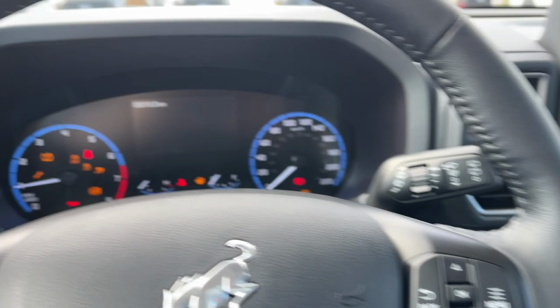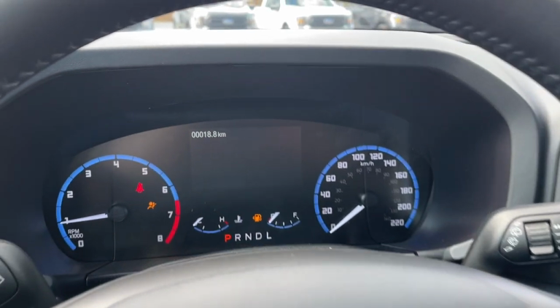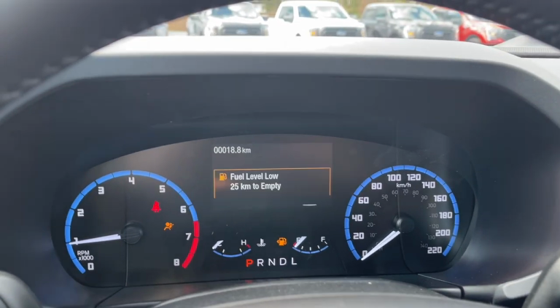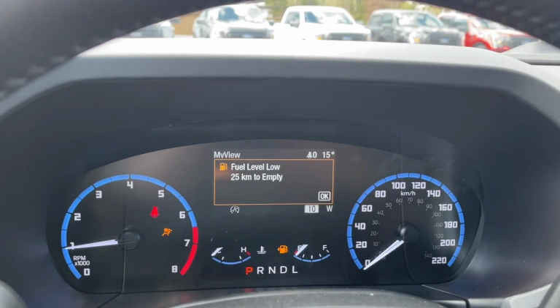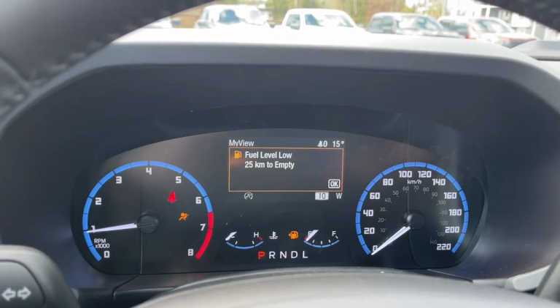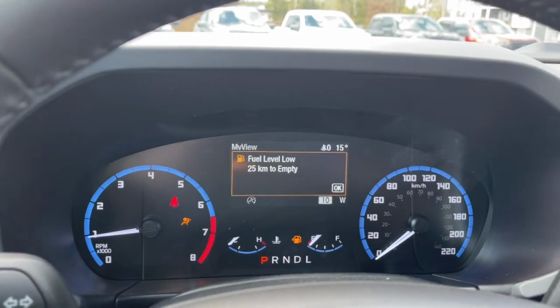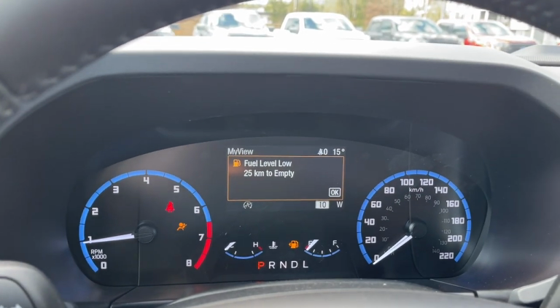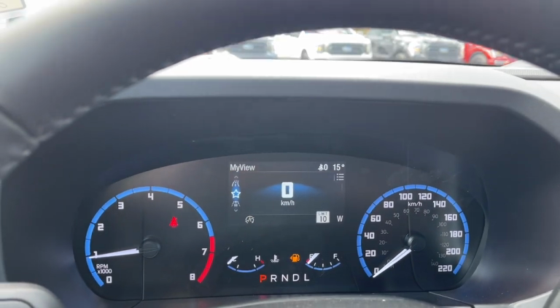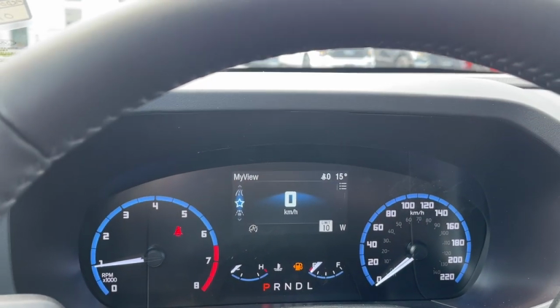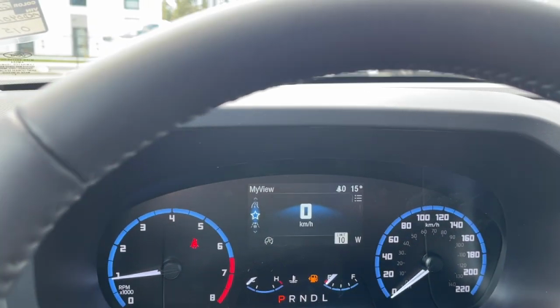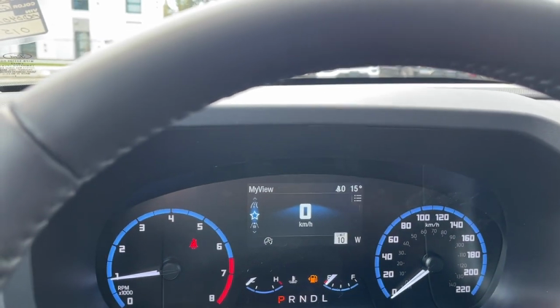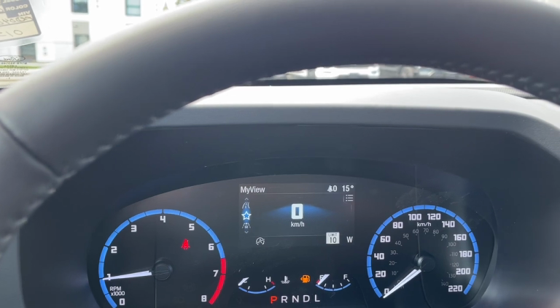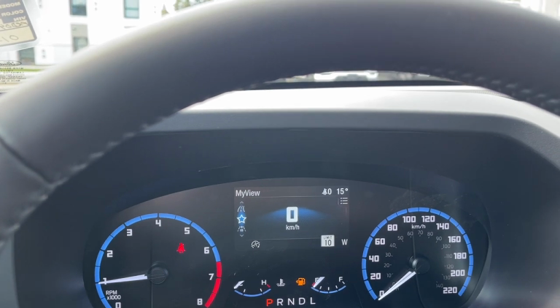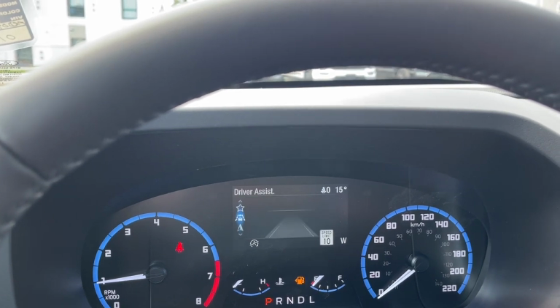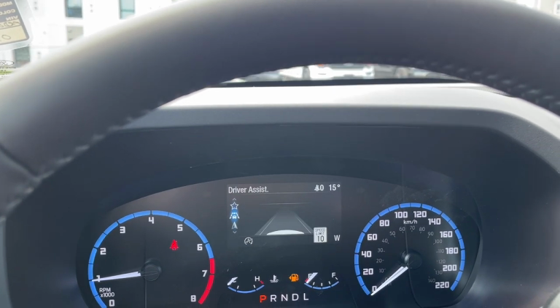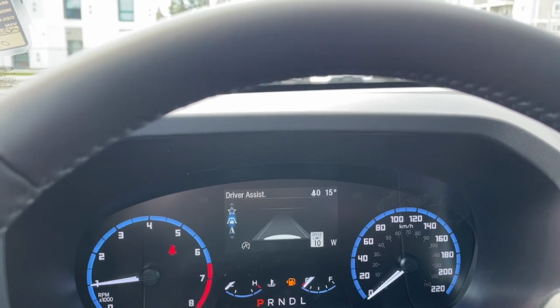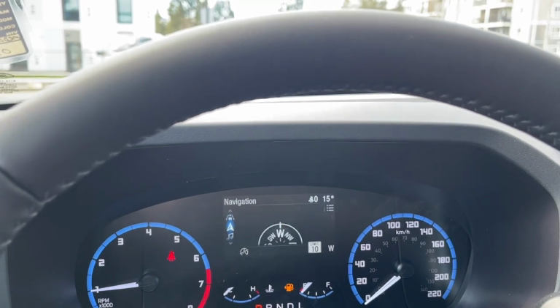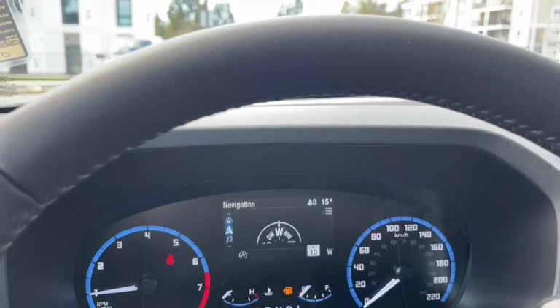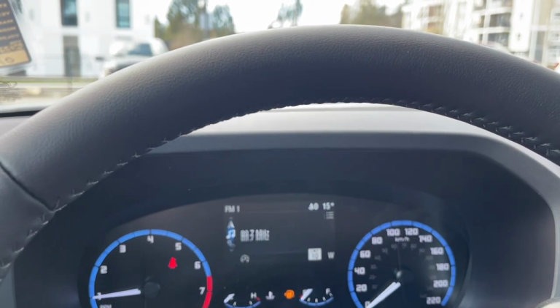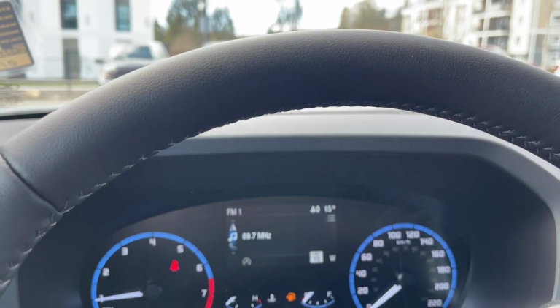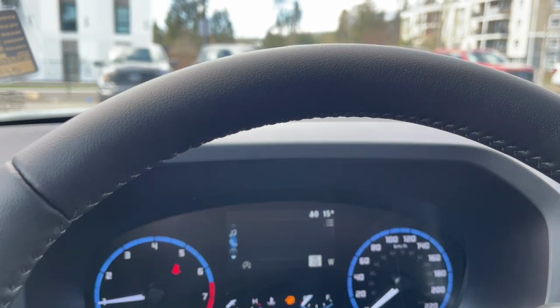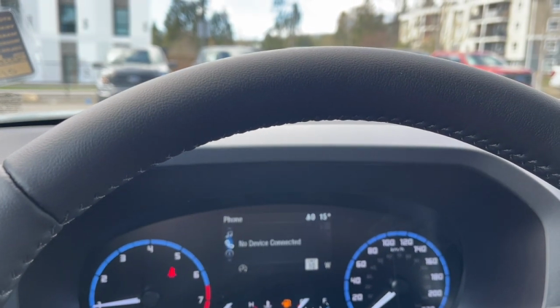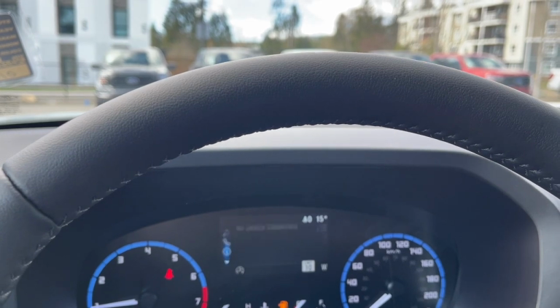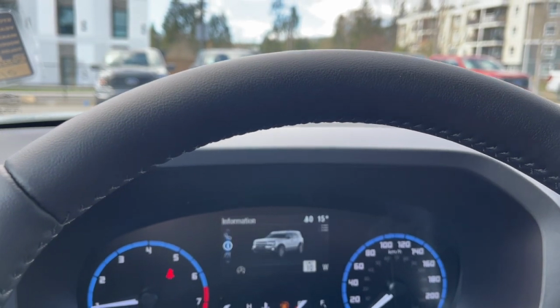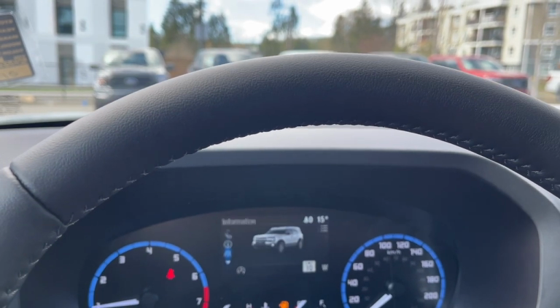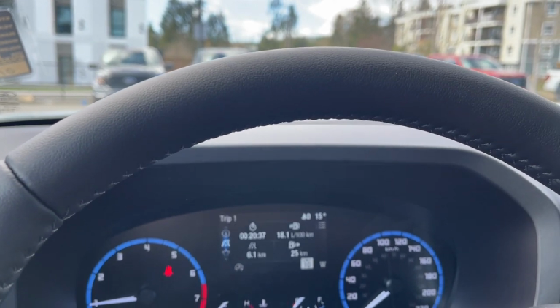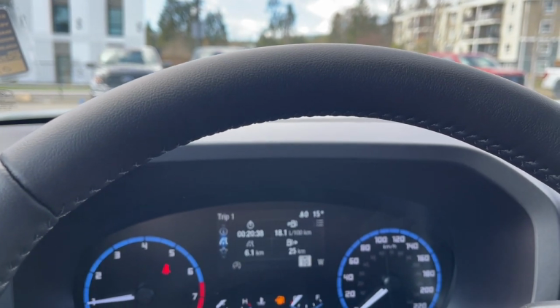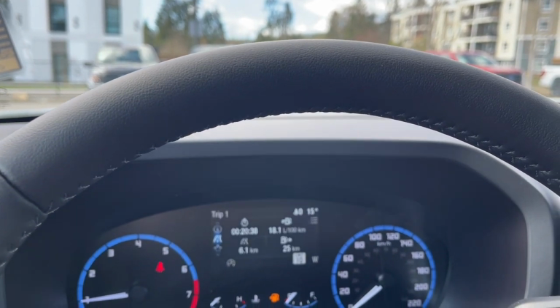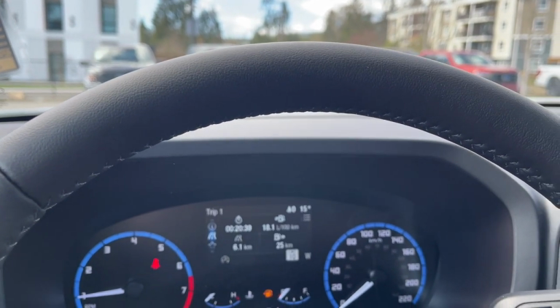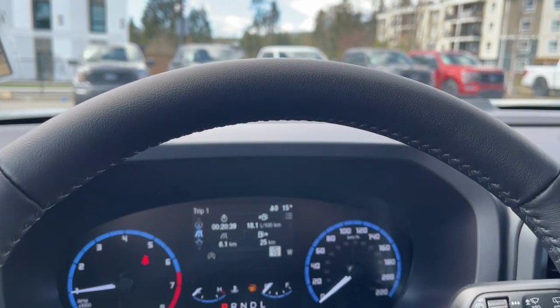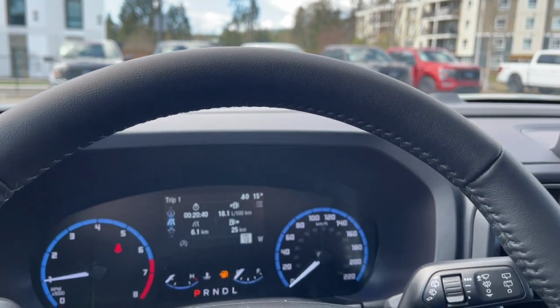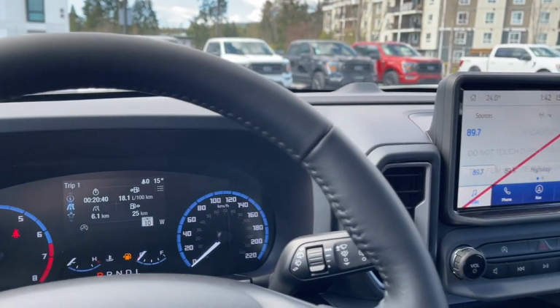On your dash you'll see any important messages and the odometer reading. You can toggle through that menu — we've got driver assist, navigation, your media, phone, information, and then back to trip 1, and these all have sub-menus.